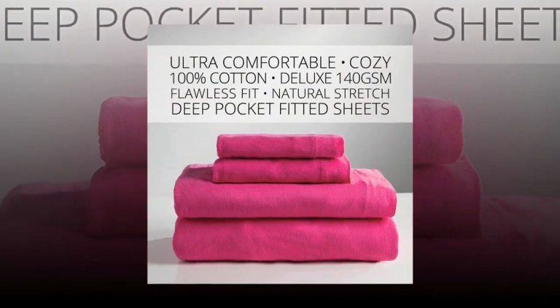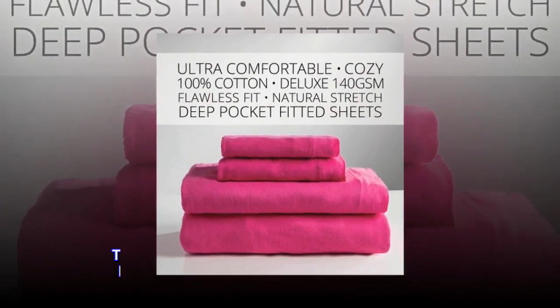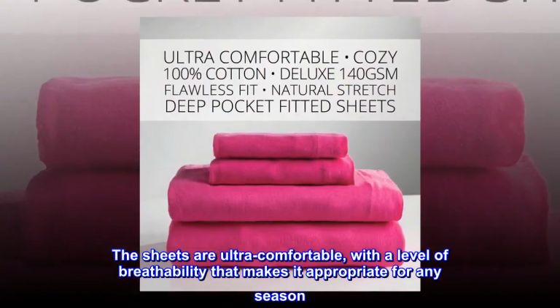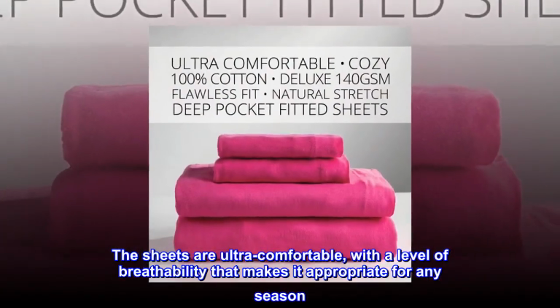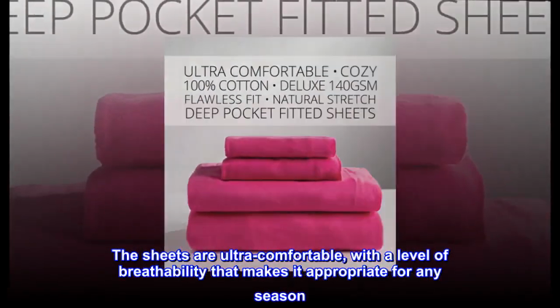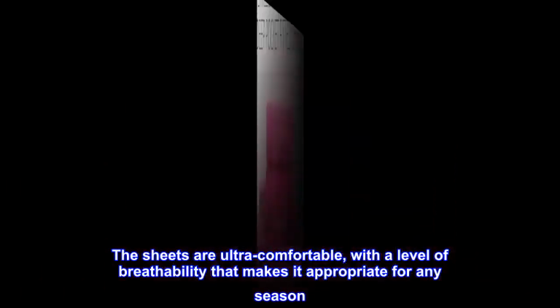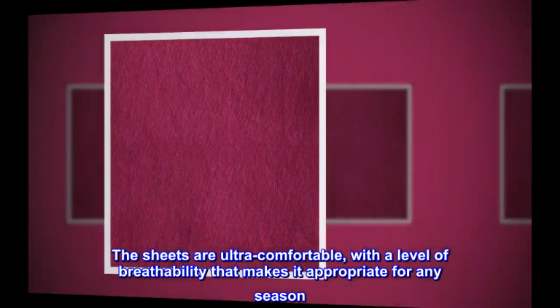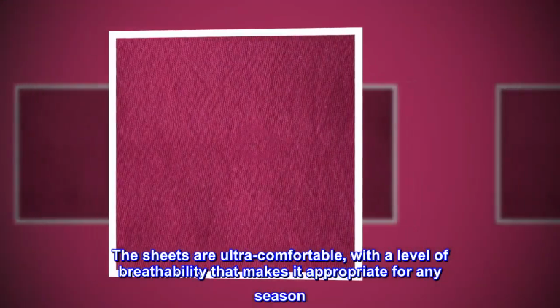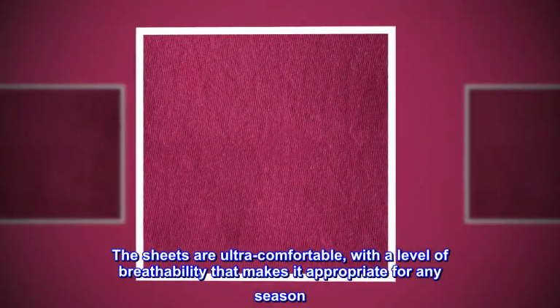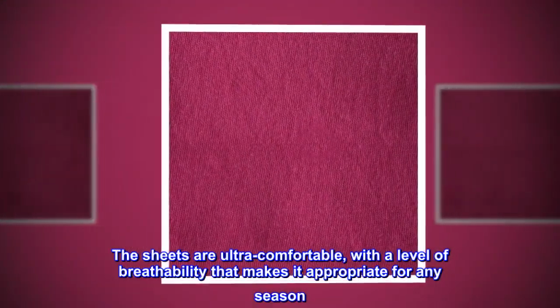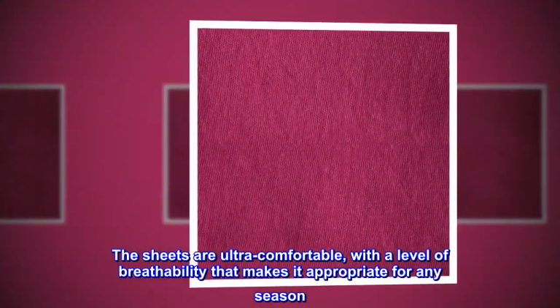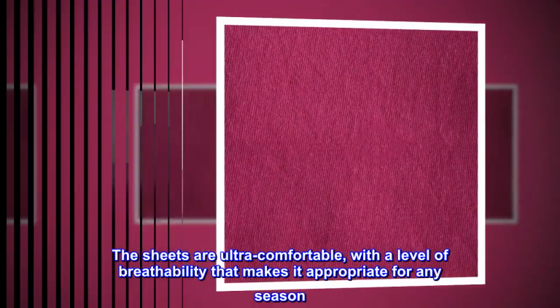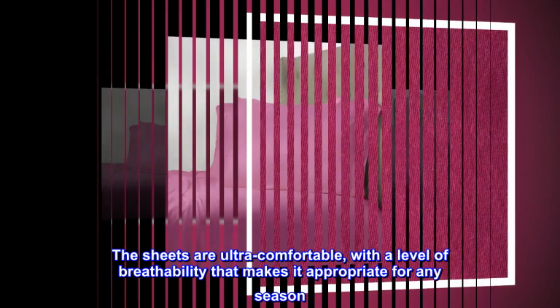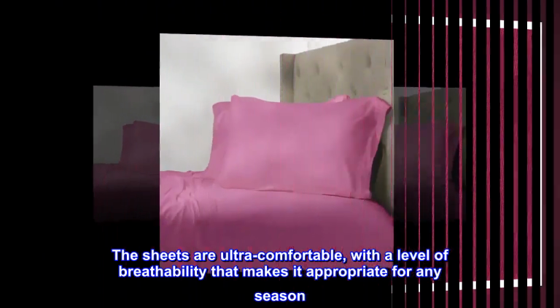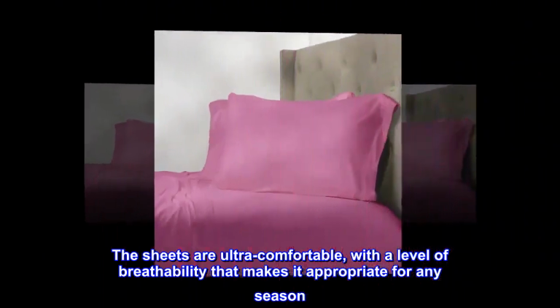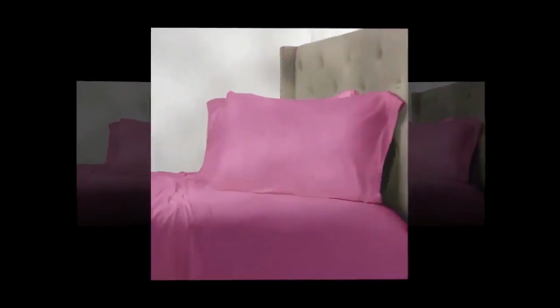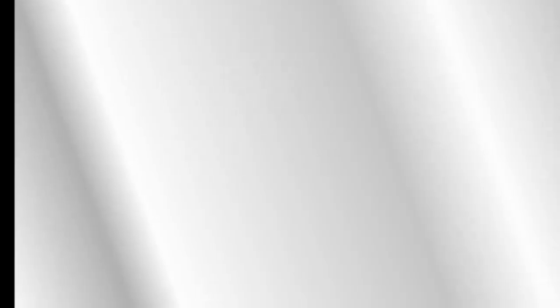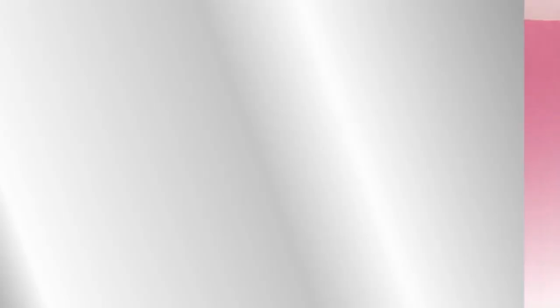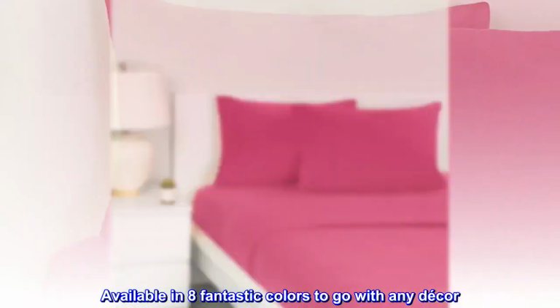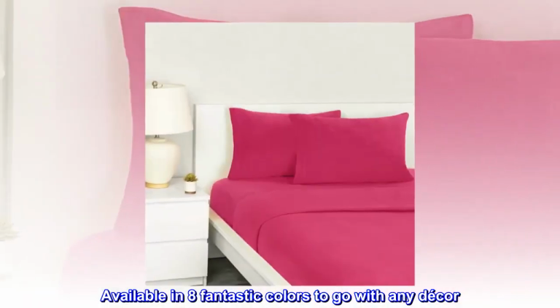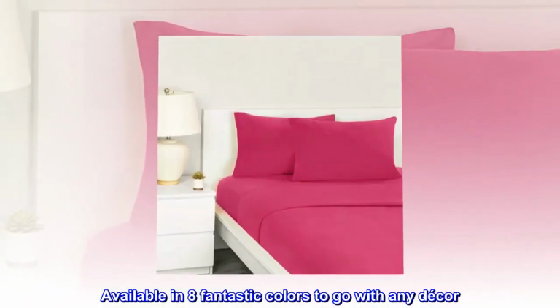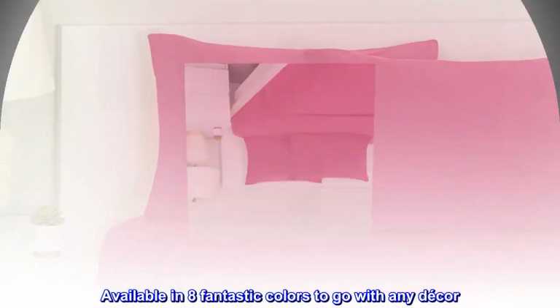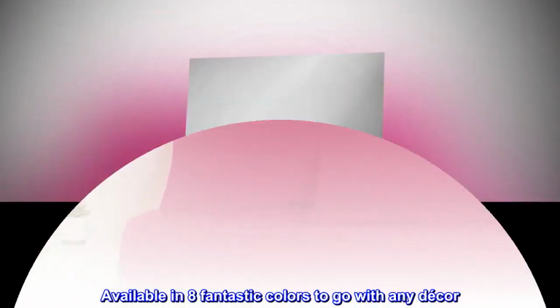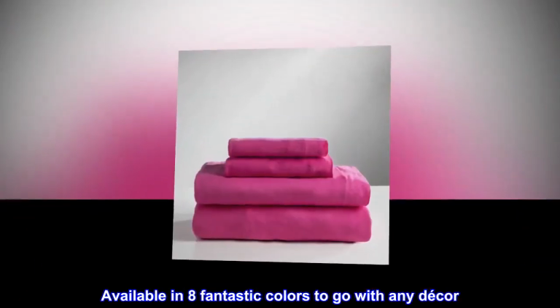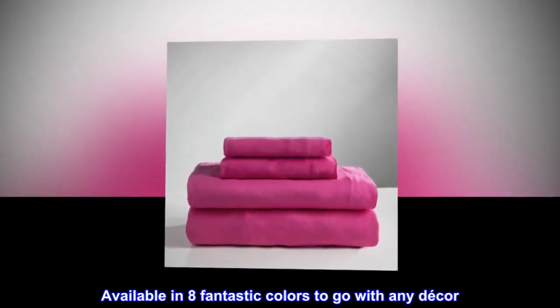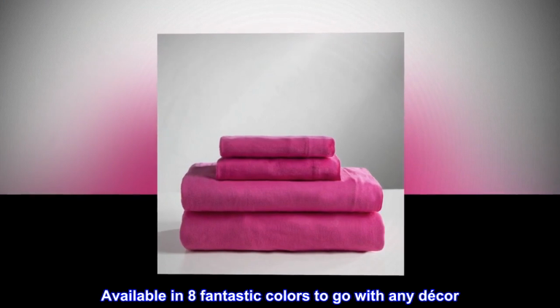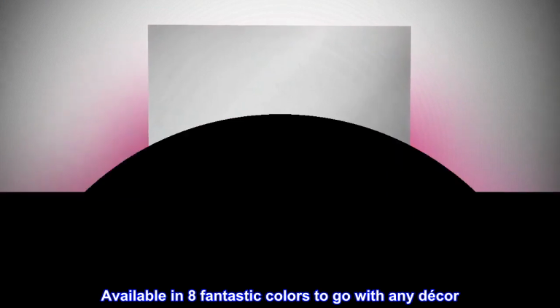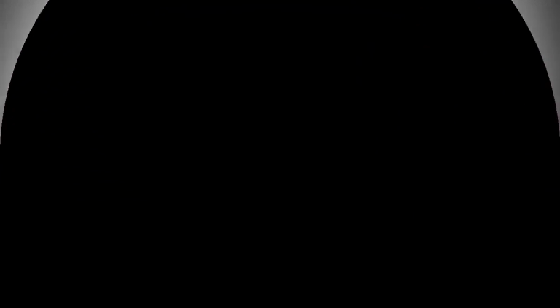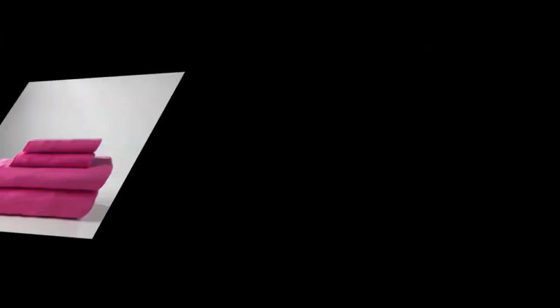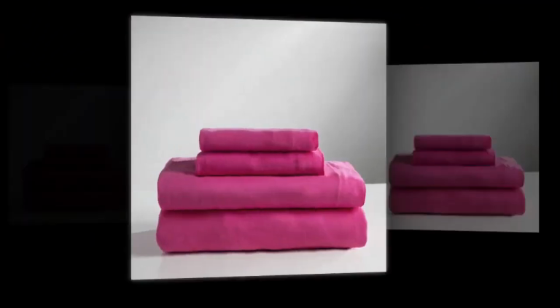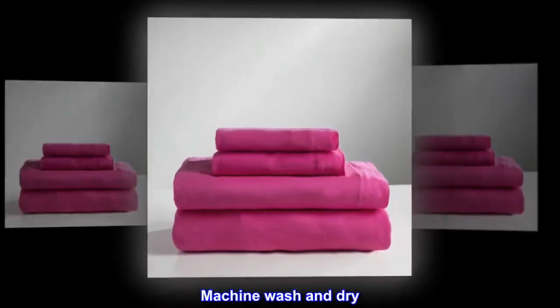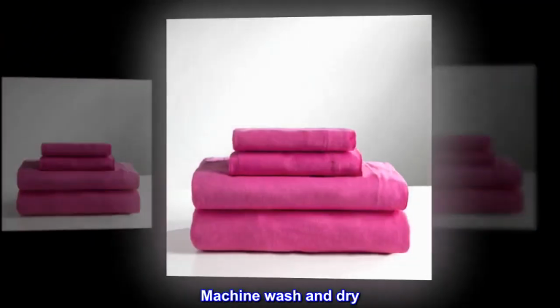The sheets are ultra-comfortable, with a level of breathability that makes them appropriate for any season. Available in 8 fantastic colors to go with any decor. Machine wash and dry.